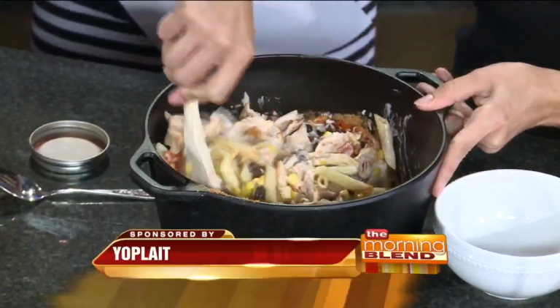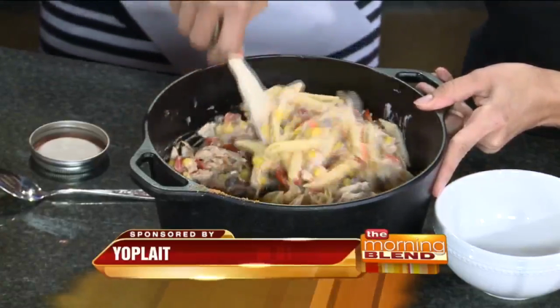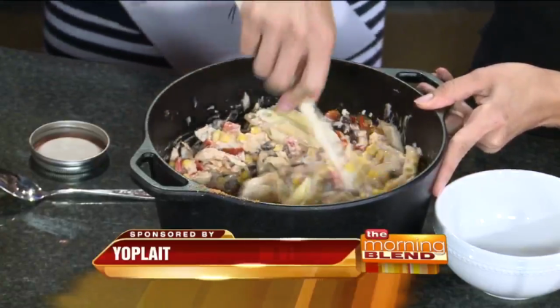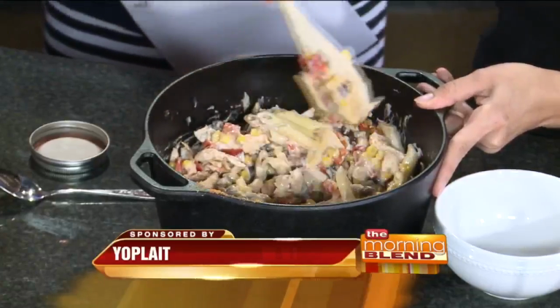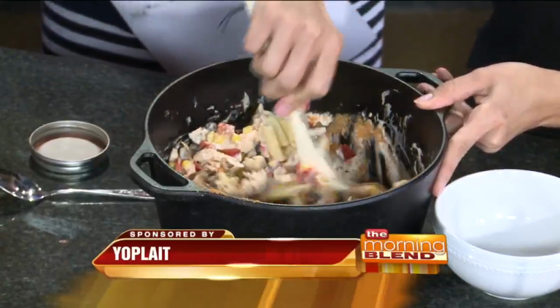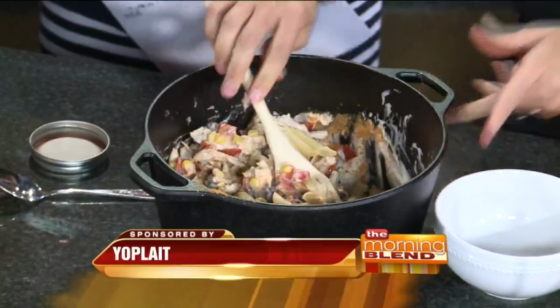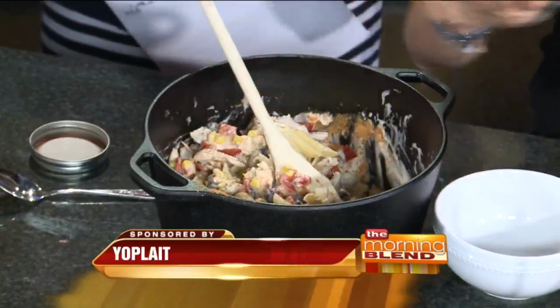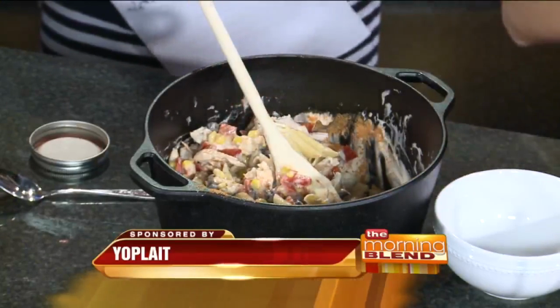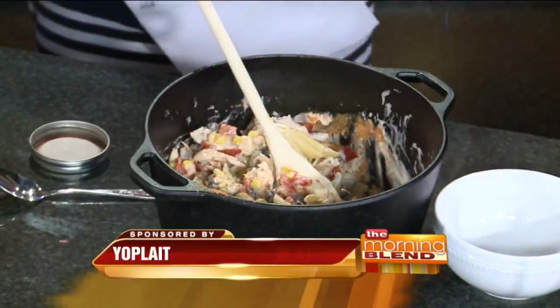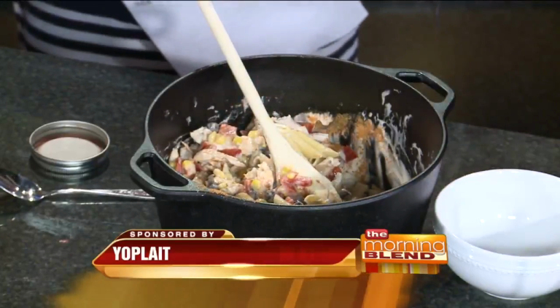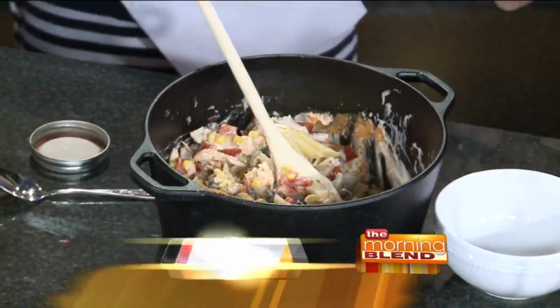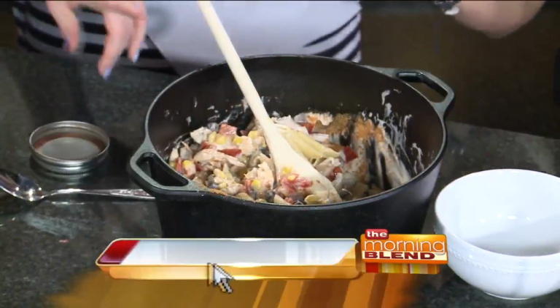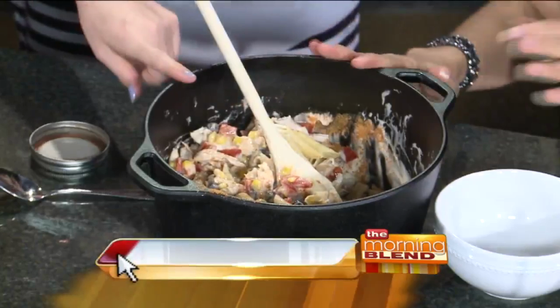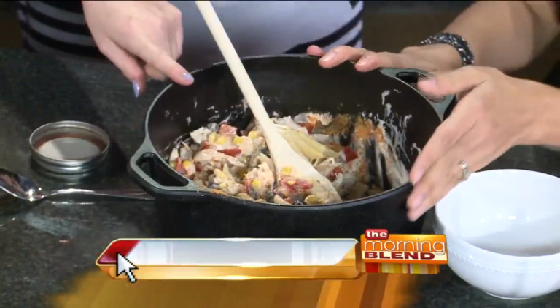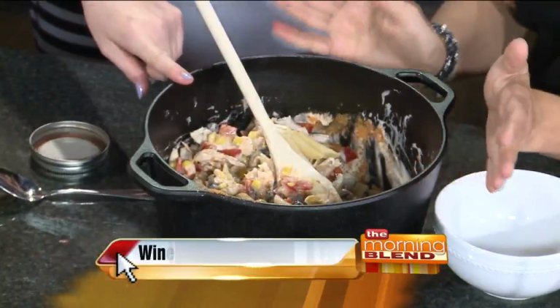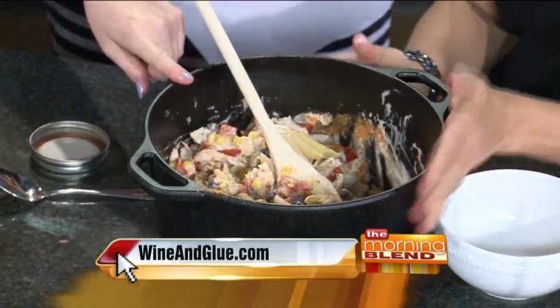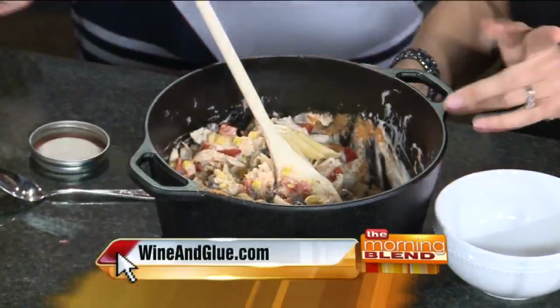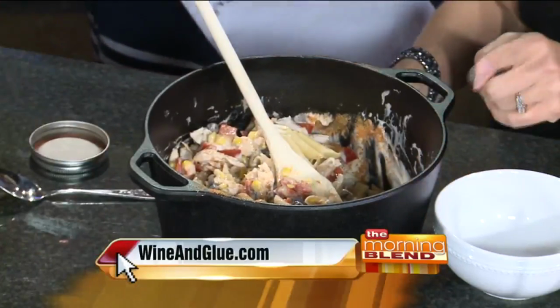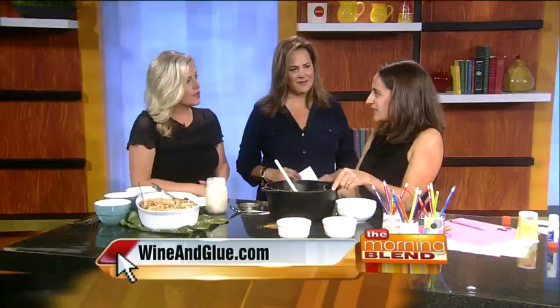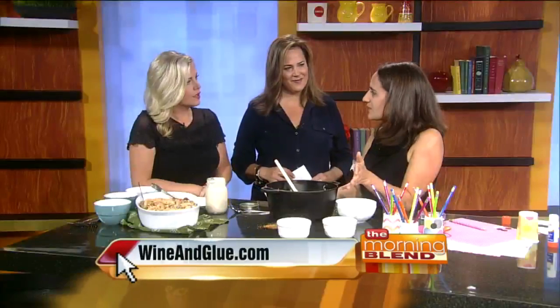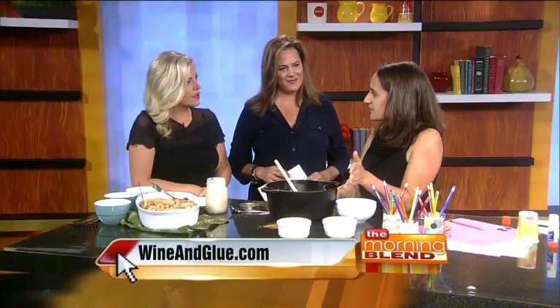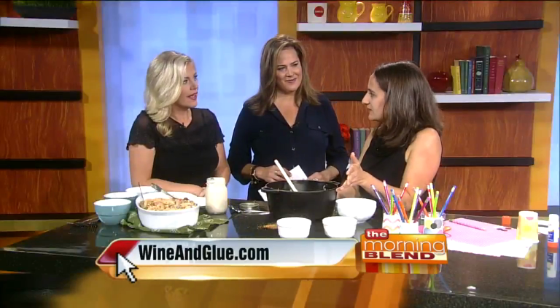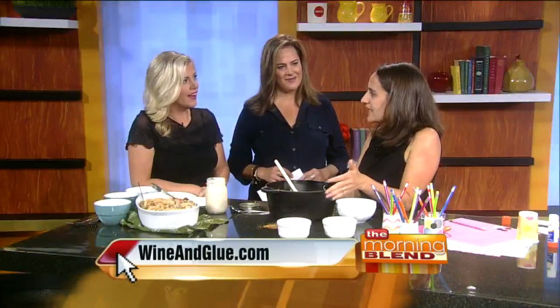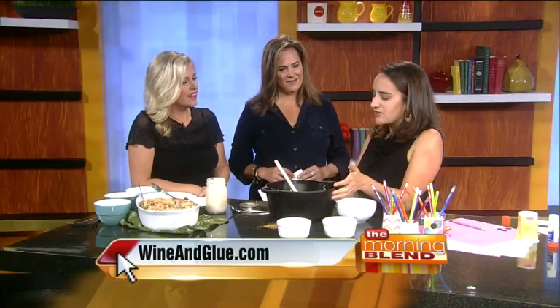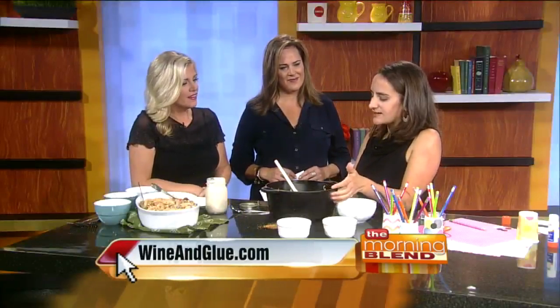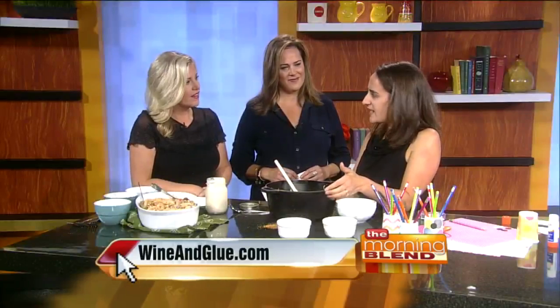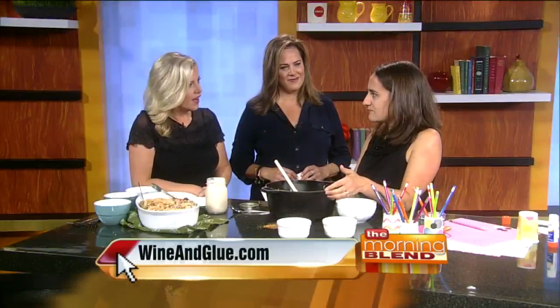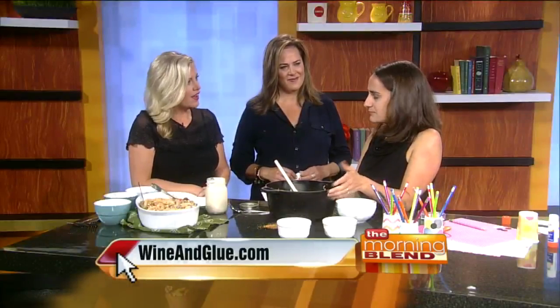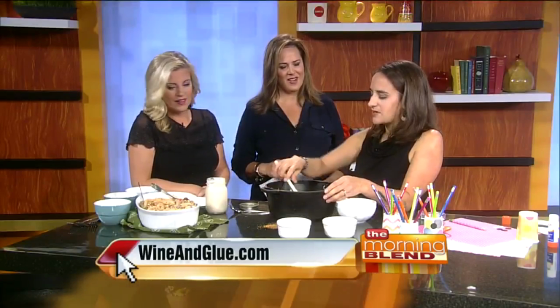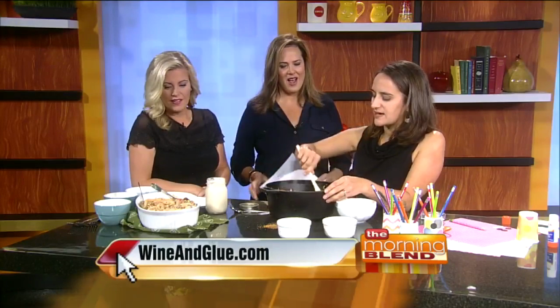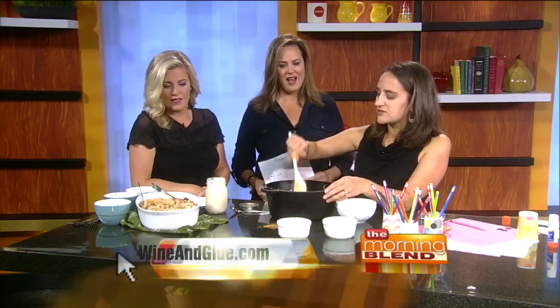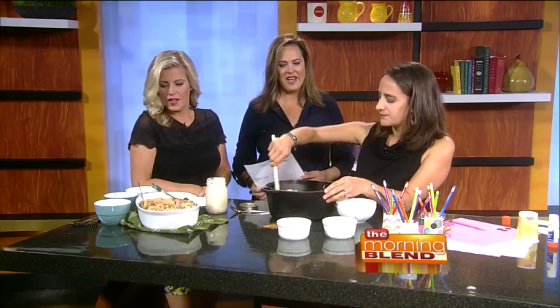Do you serve this cold or hot? You serve it hot. But I was thinking this morning — you totally could serve it cold, and it would be a great summertime barbecue side dish. That's really good — you don't even need to have it hot.